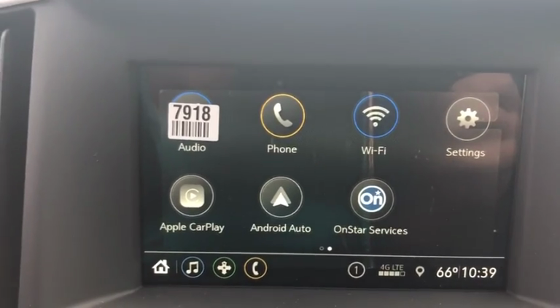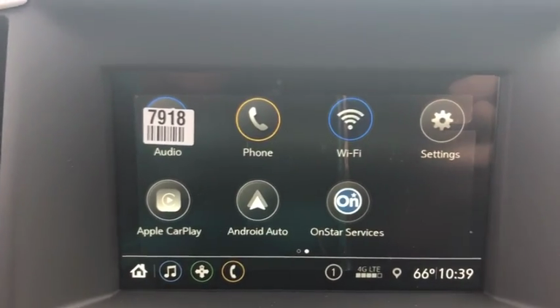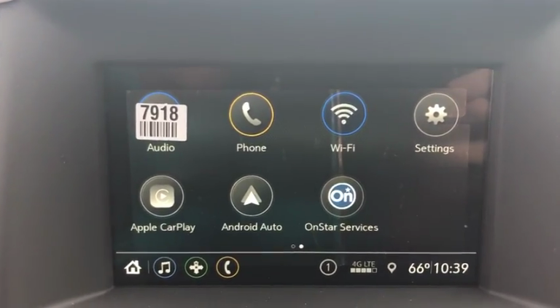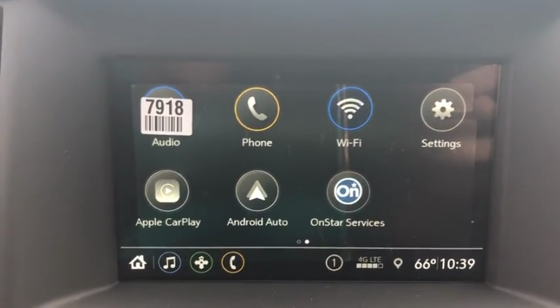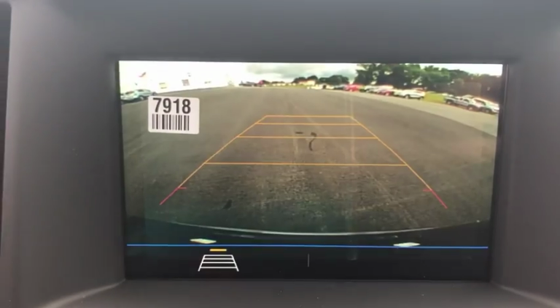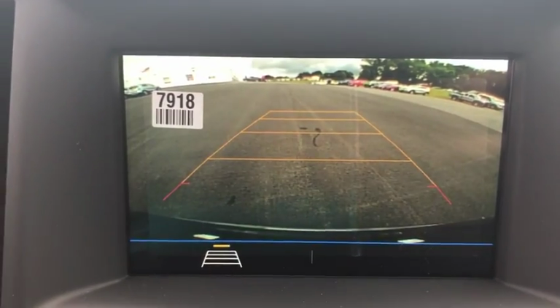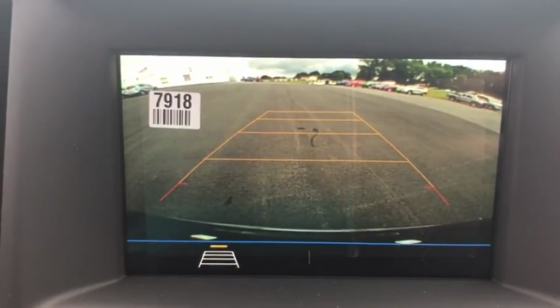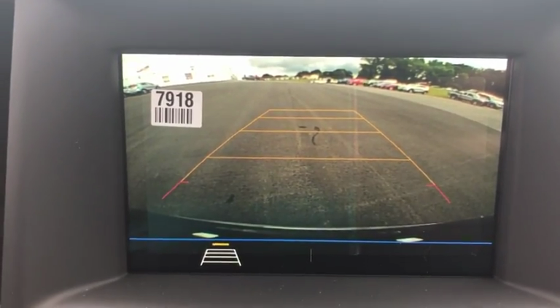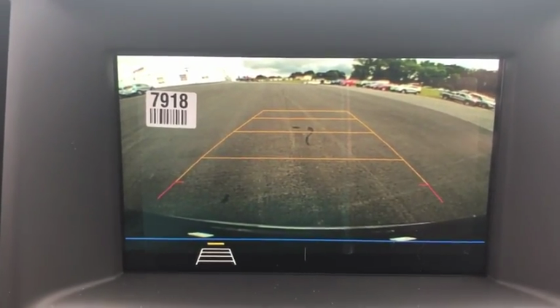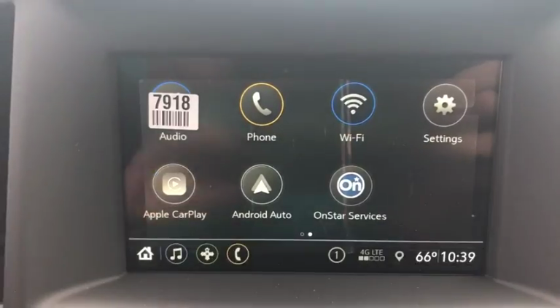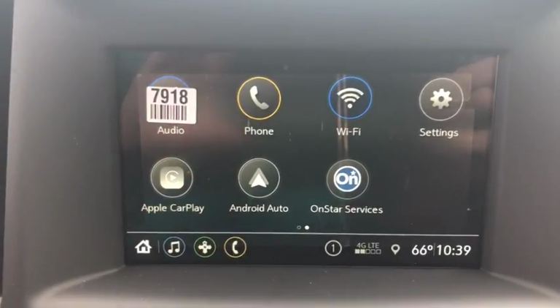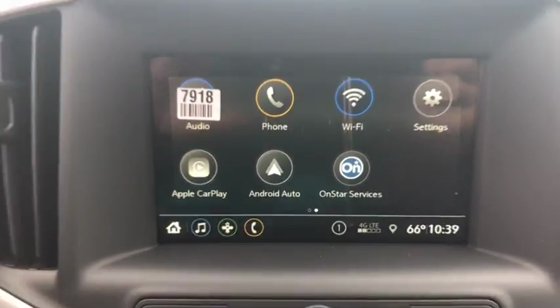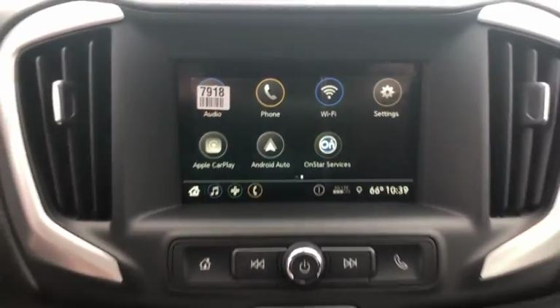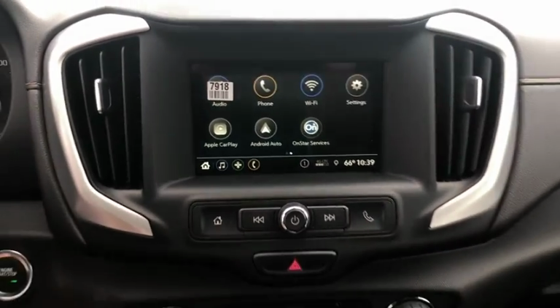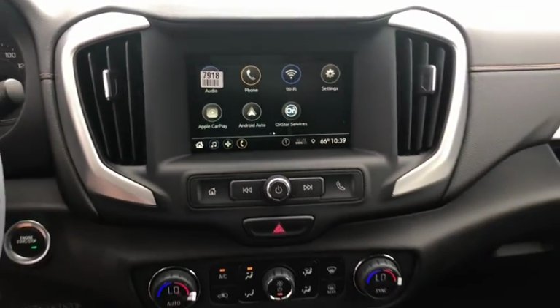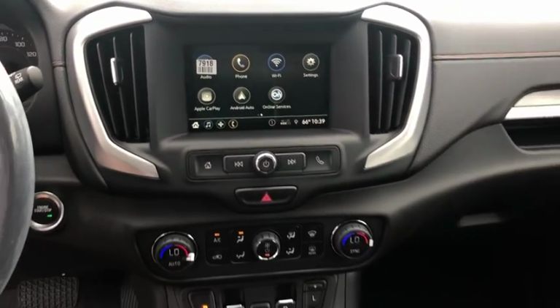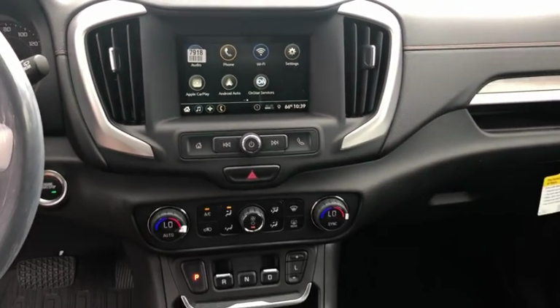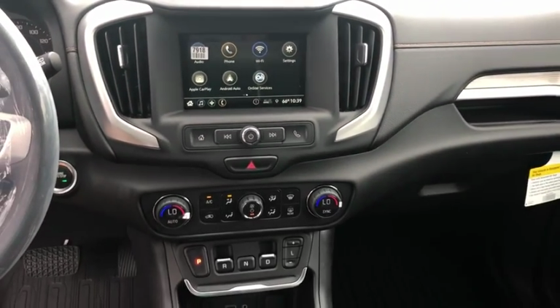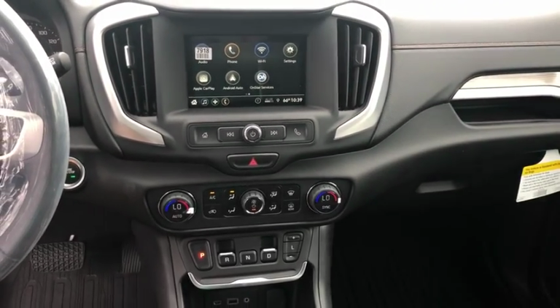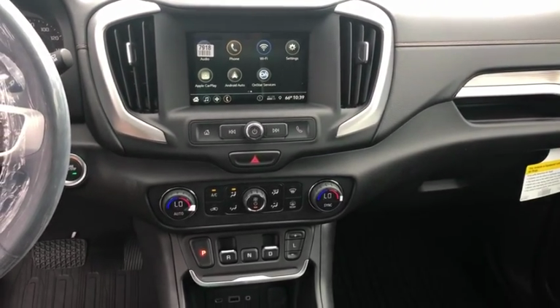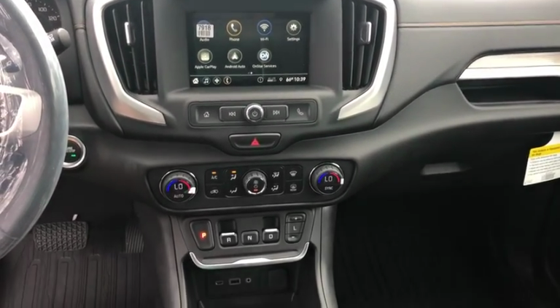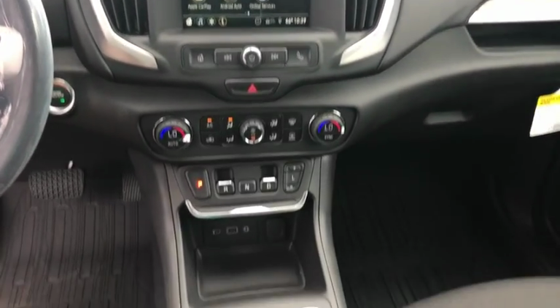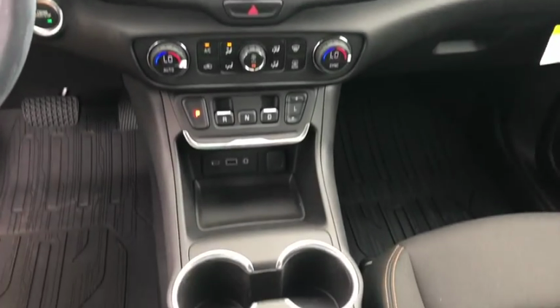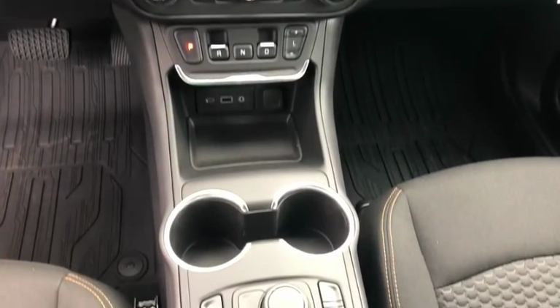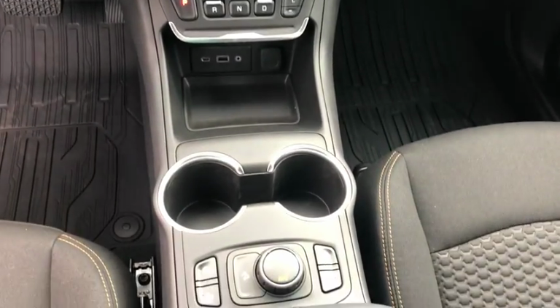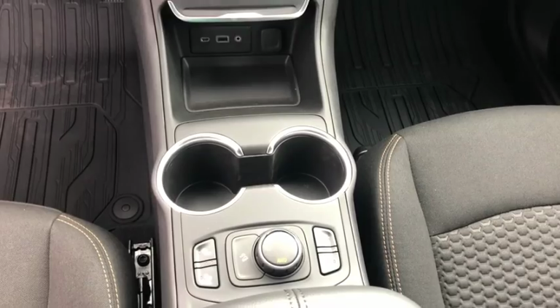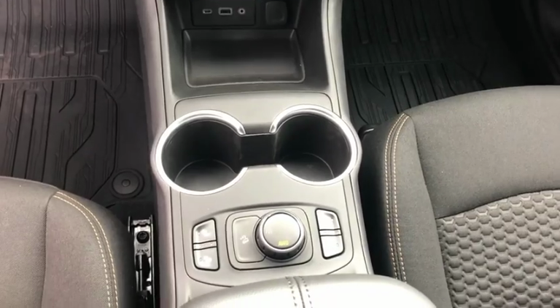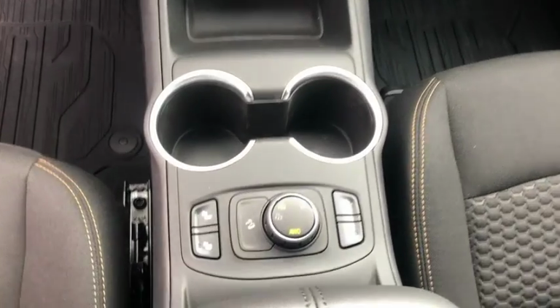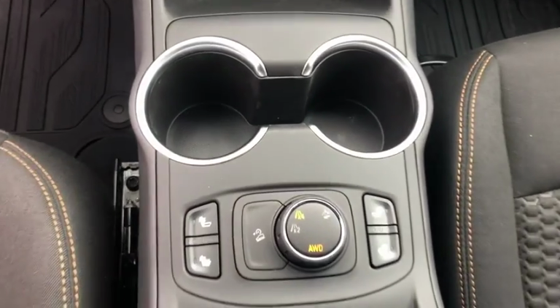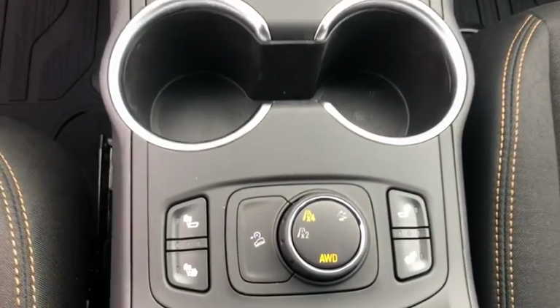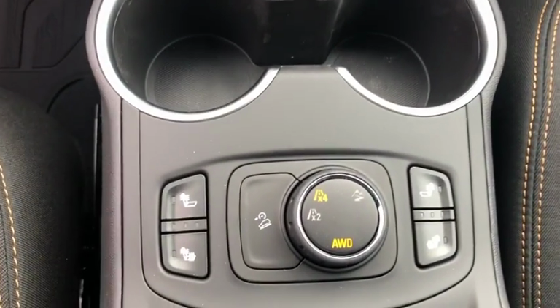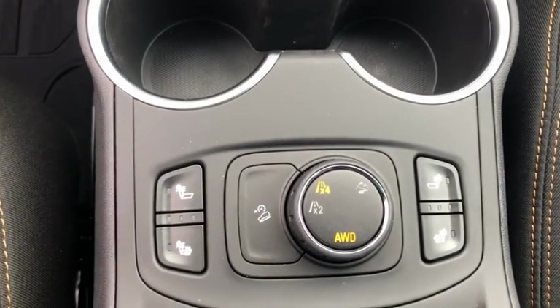Leather-wrapped steering wheel, floor mats, aluminum wheels, four-wheel disc brakes, keyless start, cruise control, auto-dimming rear-view mirror, AM-FM stereo radio, passenger airbag, power door locks.